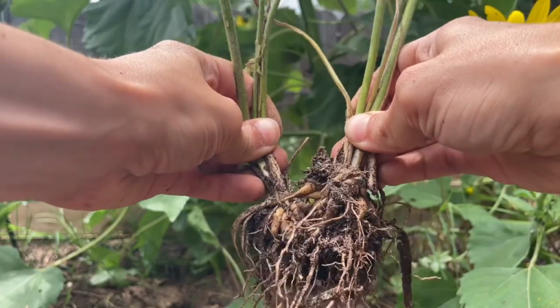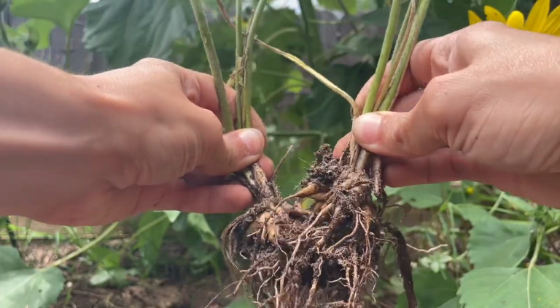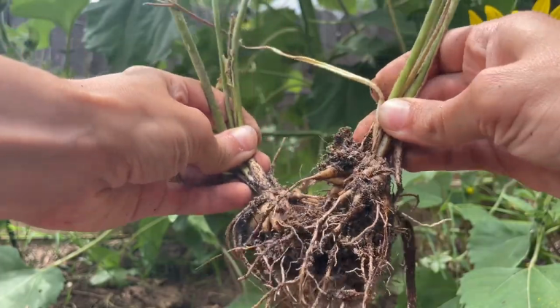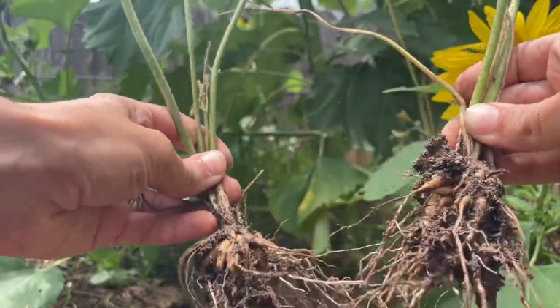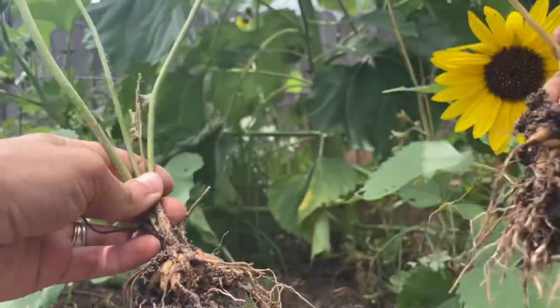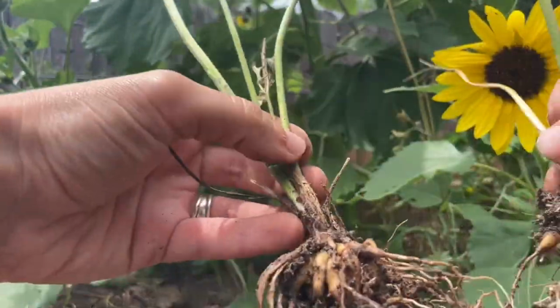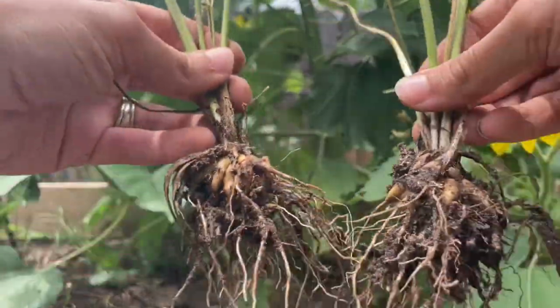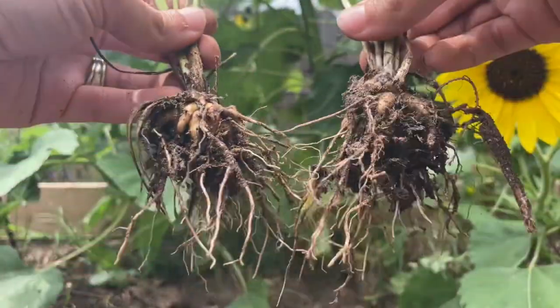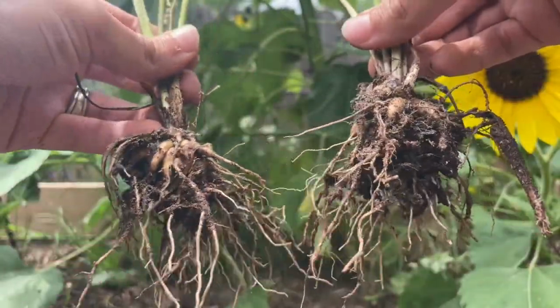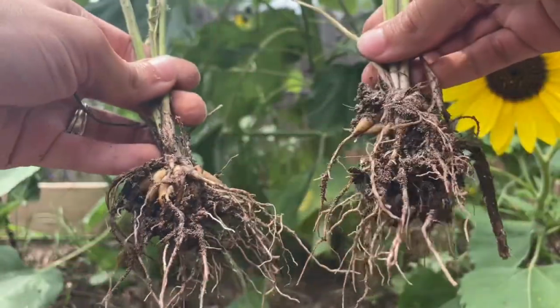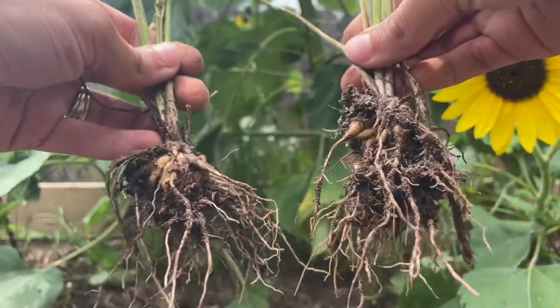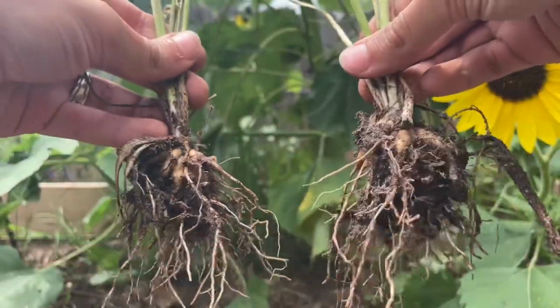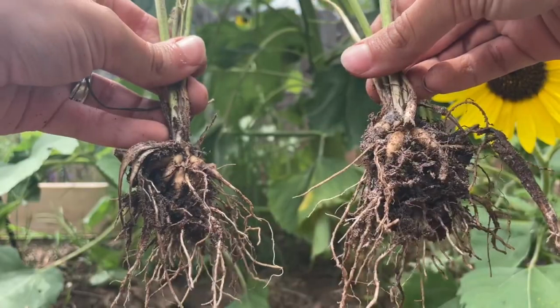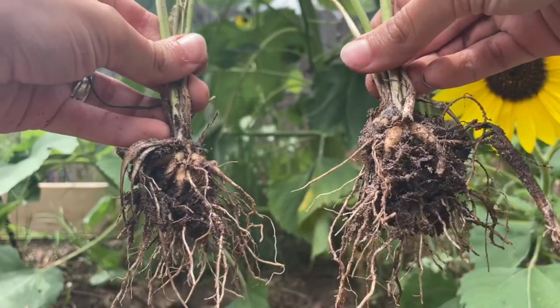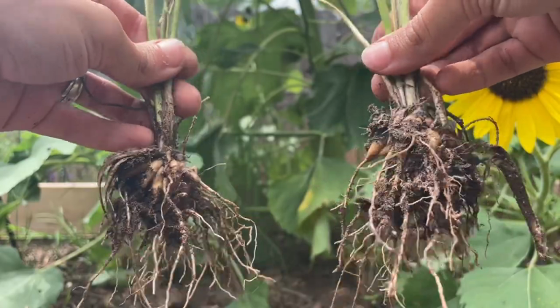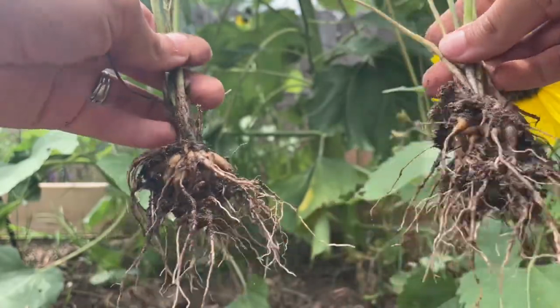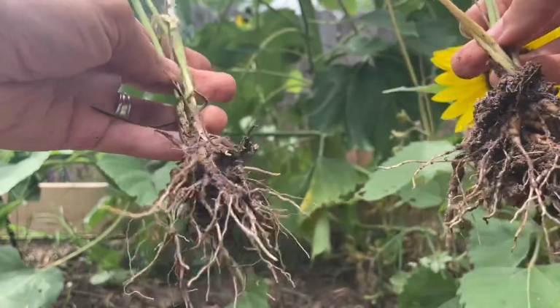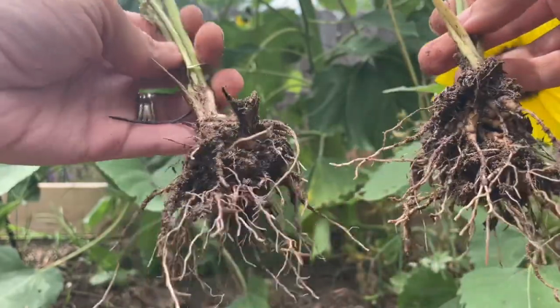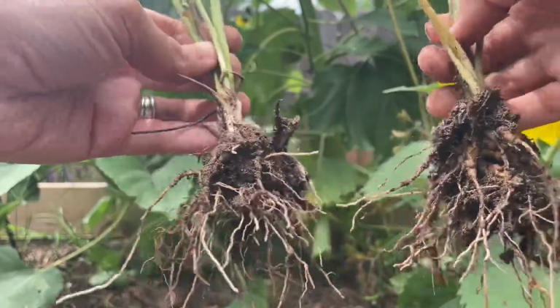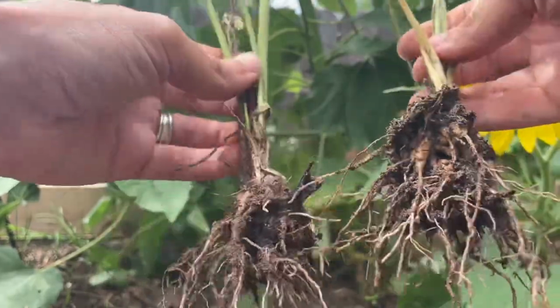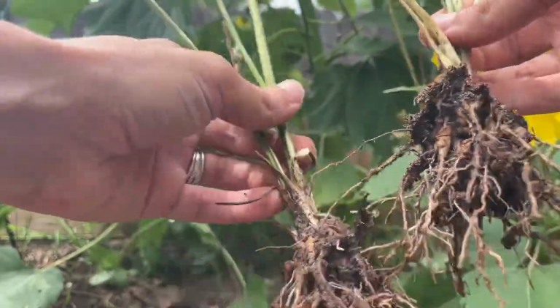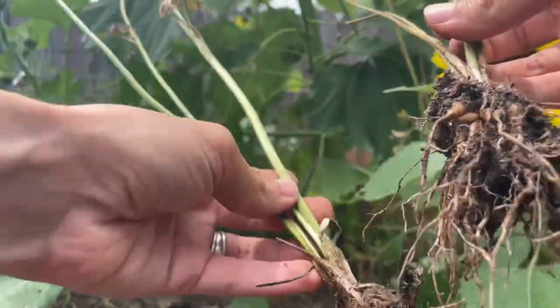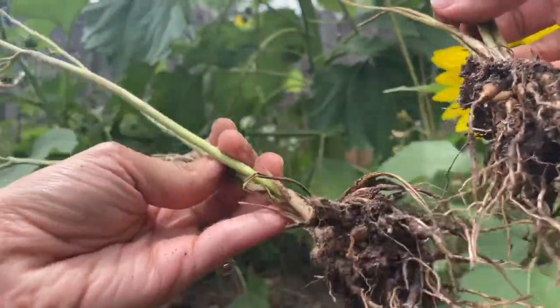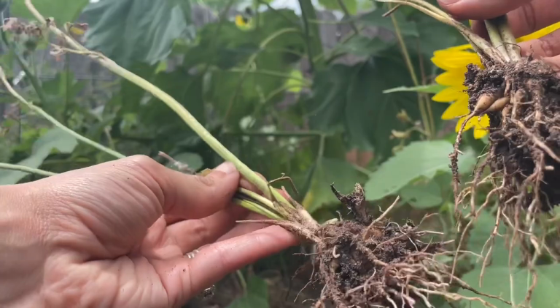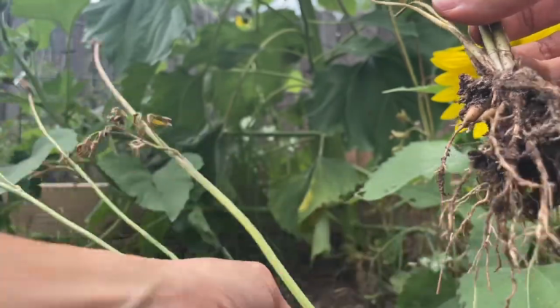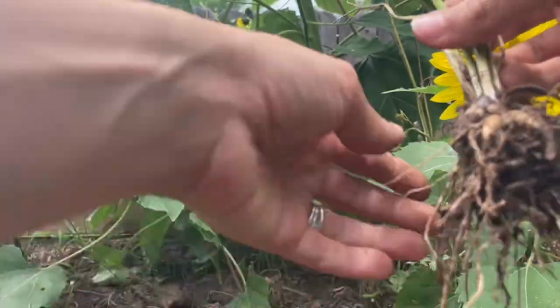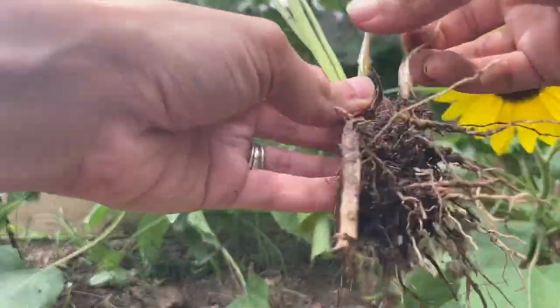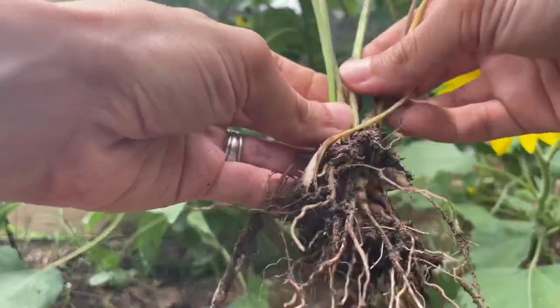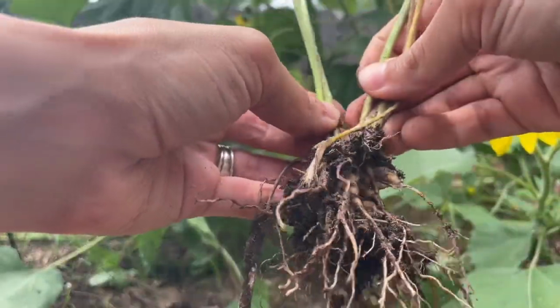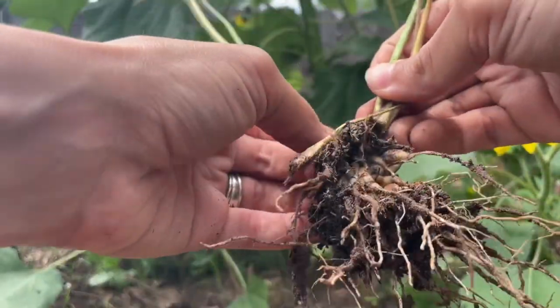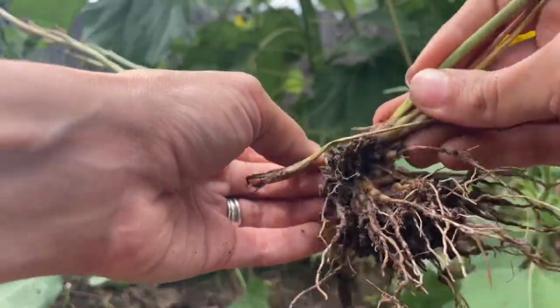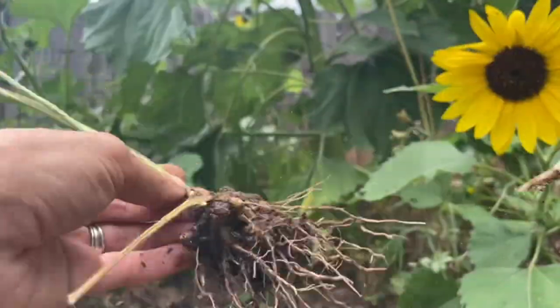Not only do you have more corms than what you started with, but they're also going to be much larger. You won't always be able to pull apart a clump of corms this easily, but definitely give it a go when you dig yours up.